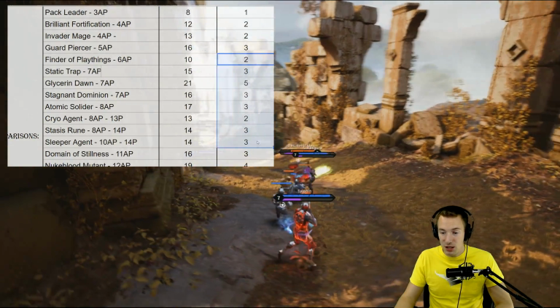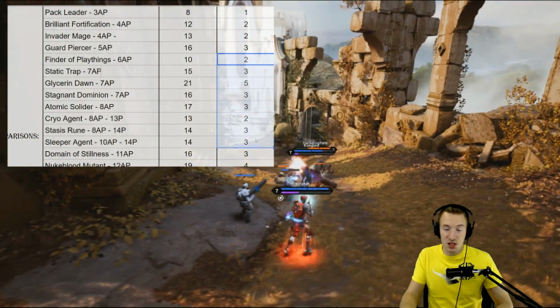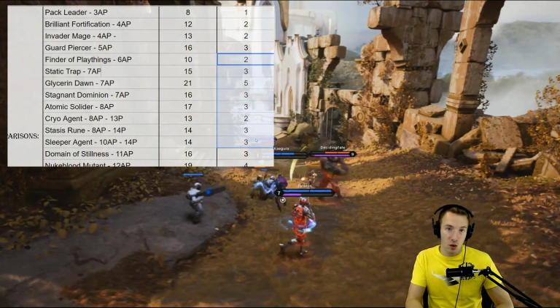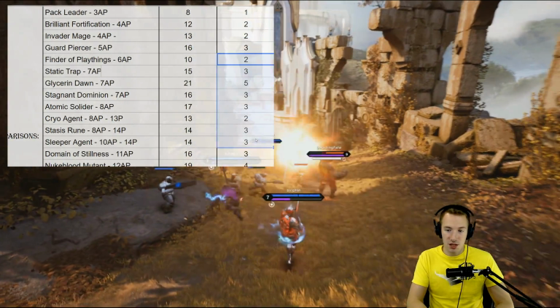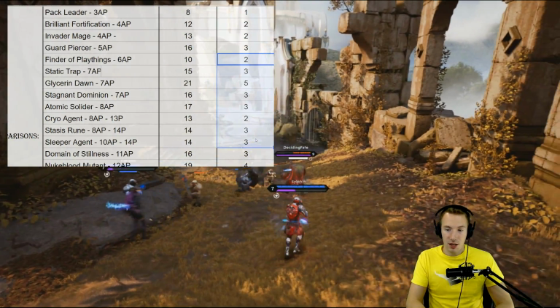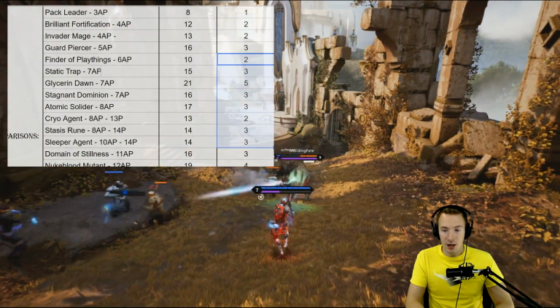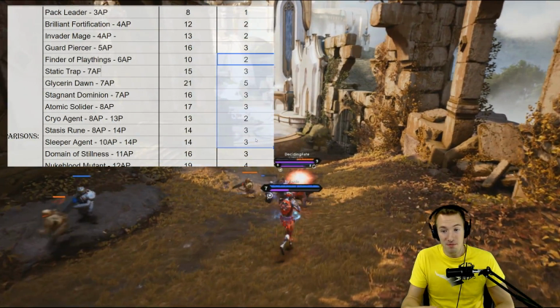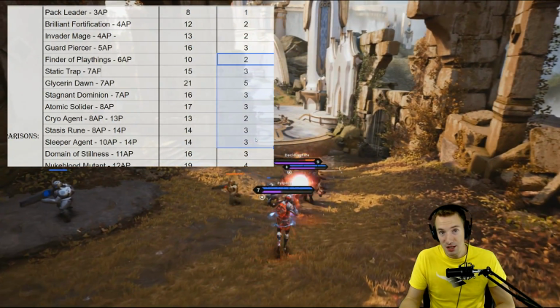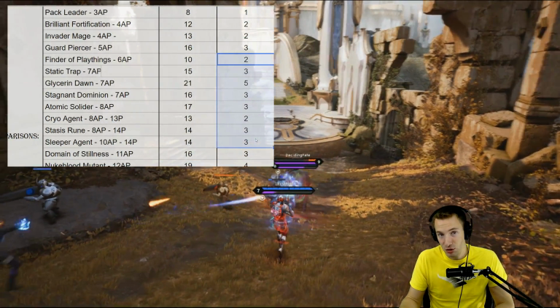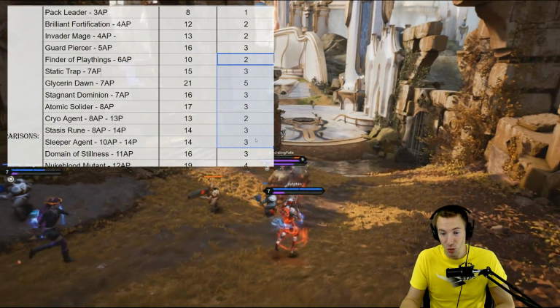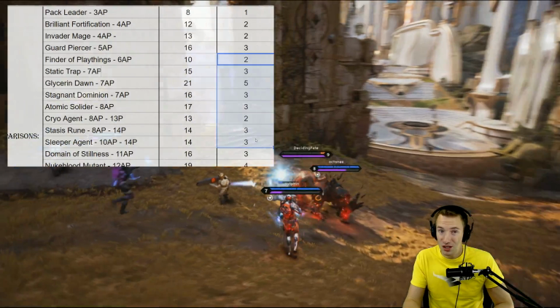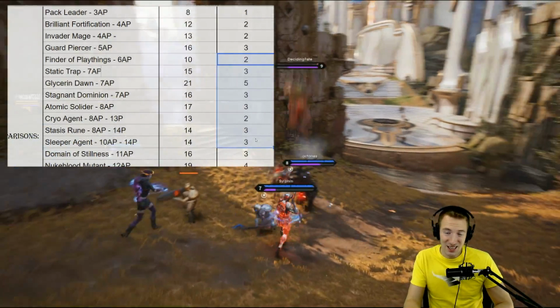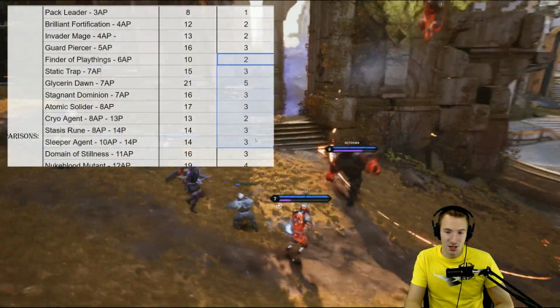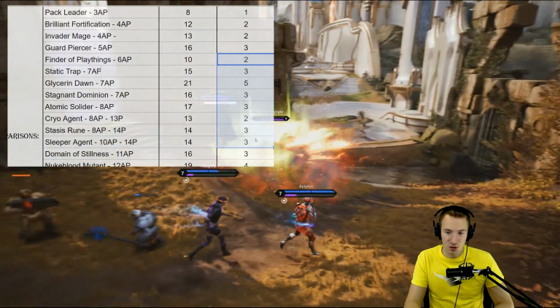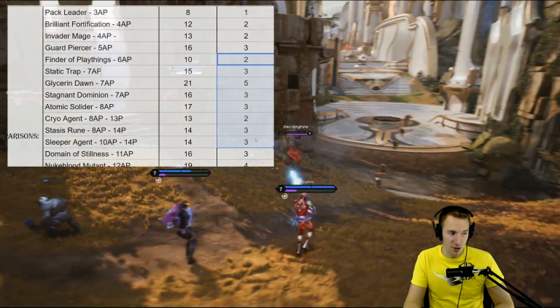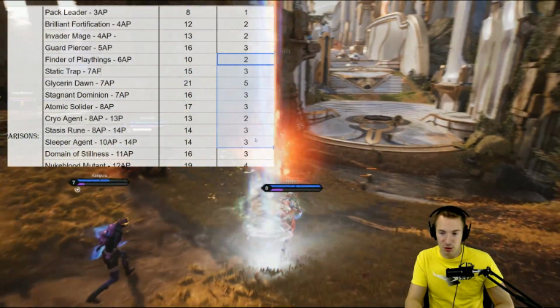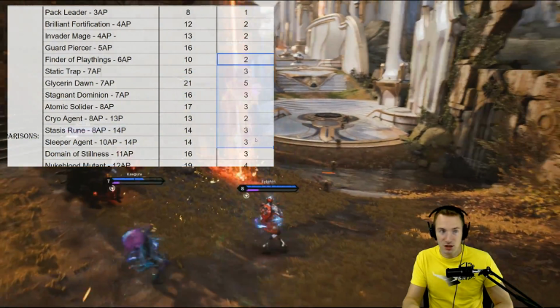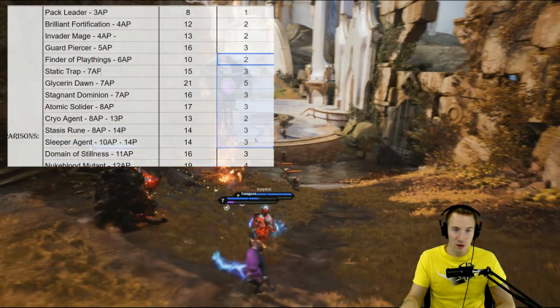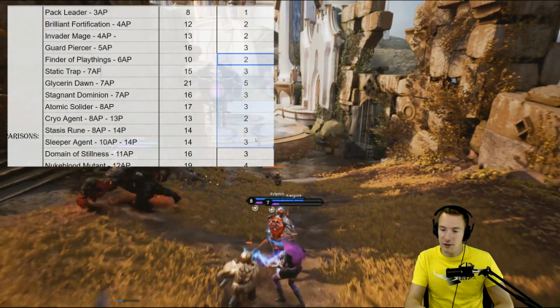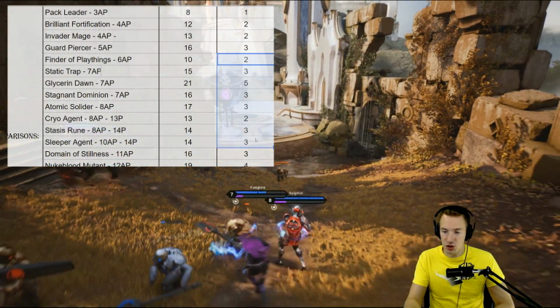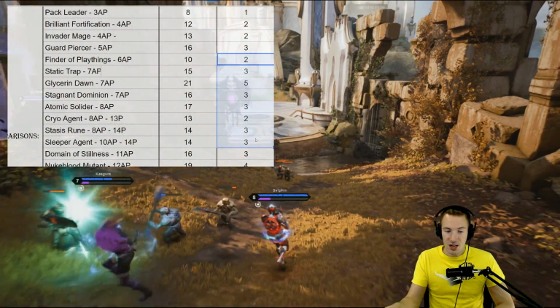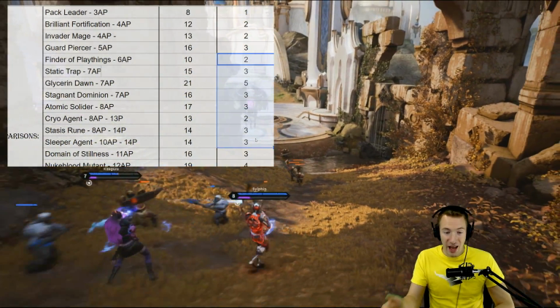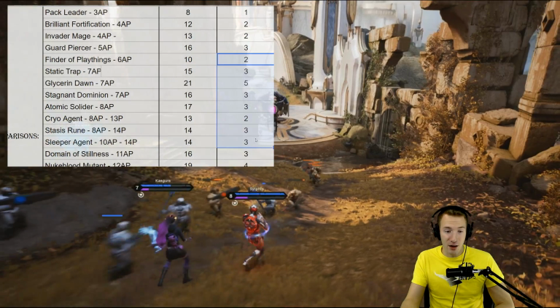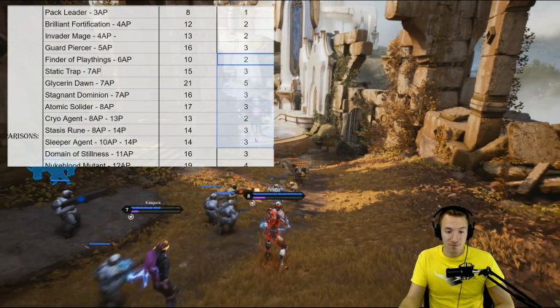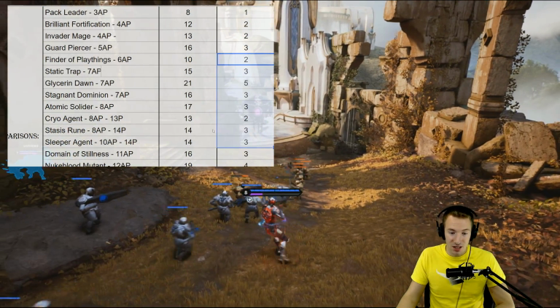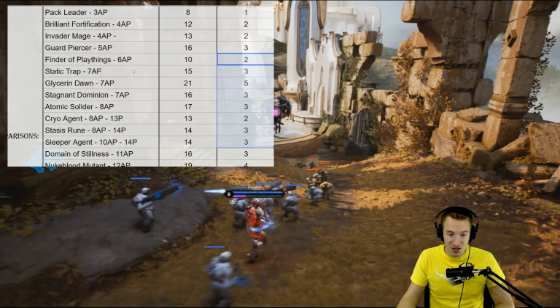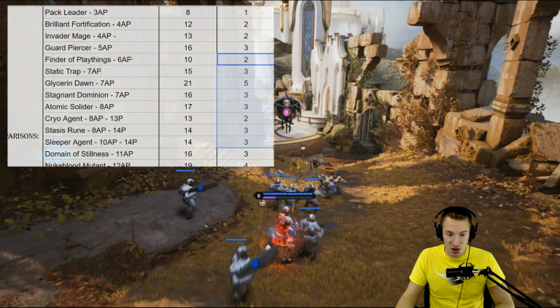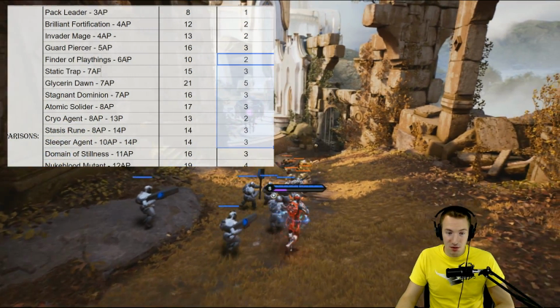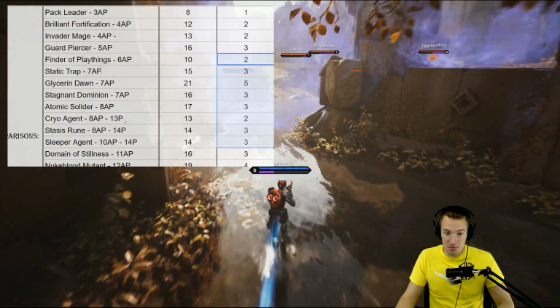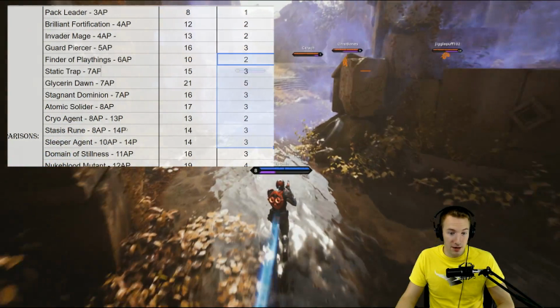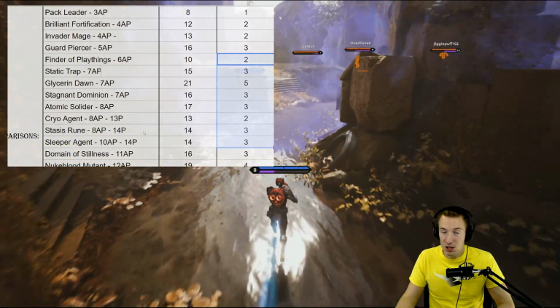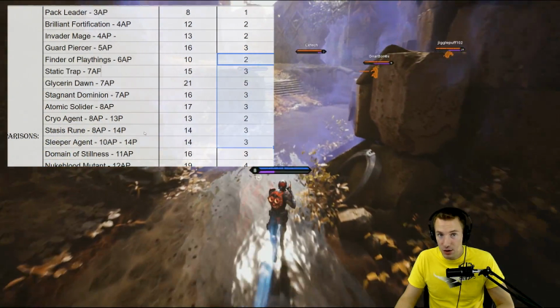If you take a look at 7-8 attribute power cards, you can see it needs around 2-3 structures. So basically when tier 1s are down and maybe a tier 2, so 3-4, 5 structures, you have a 6-8 cost power card.